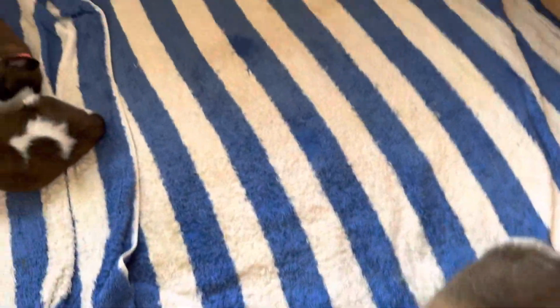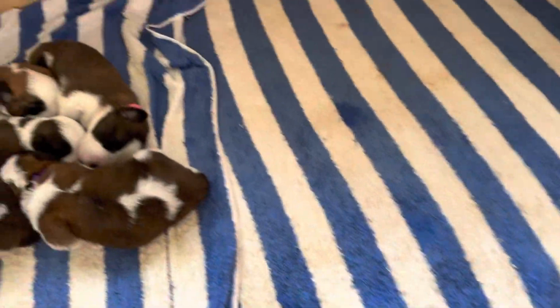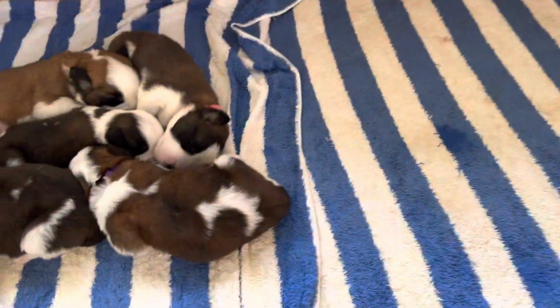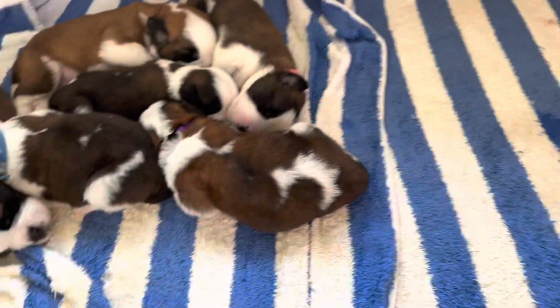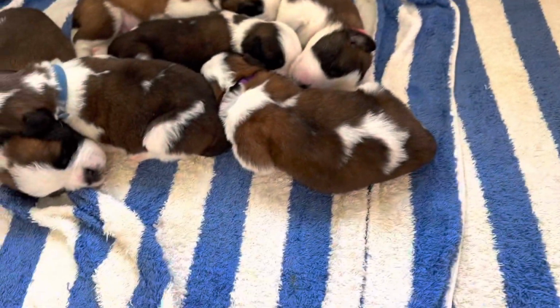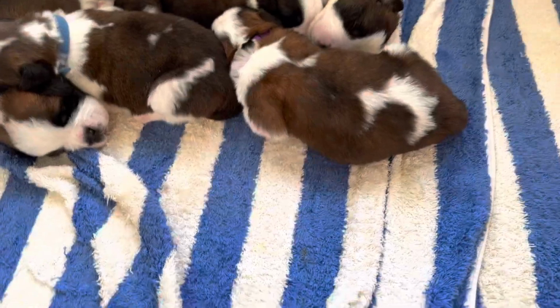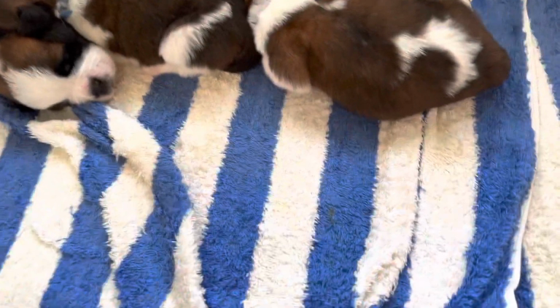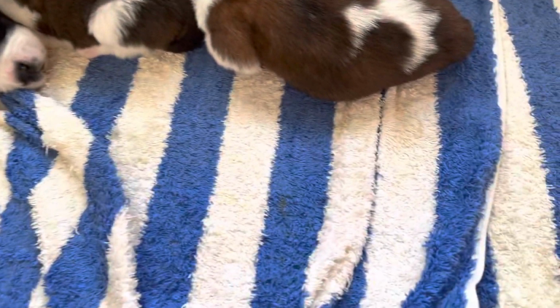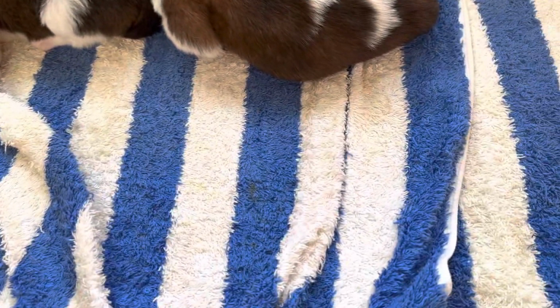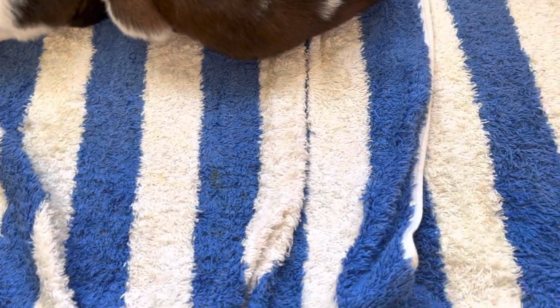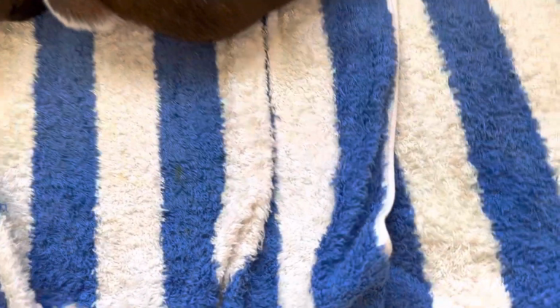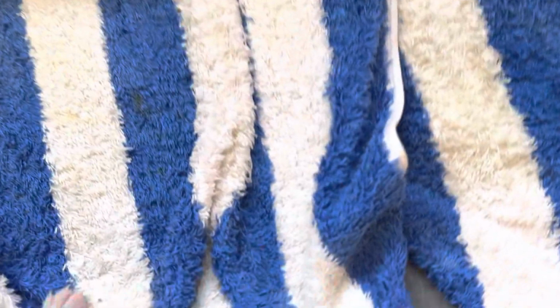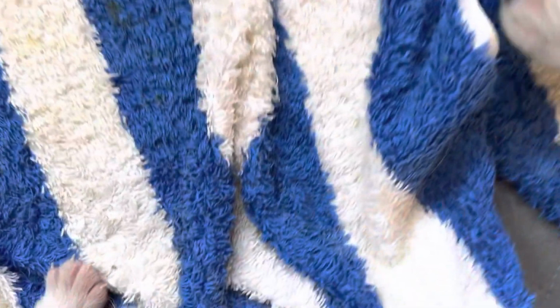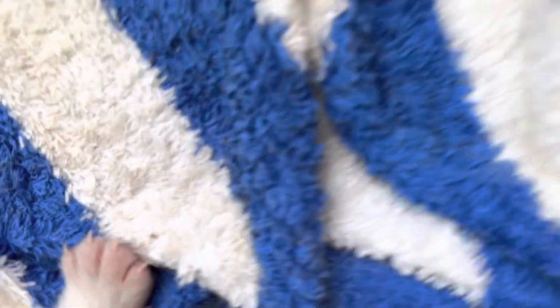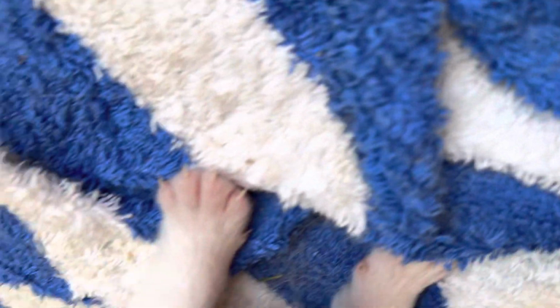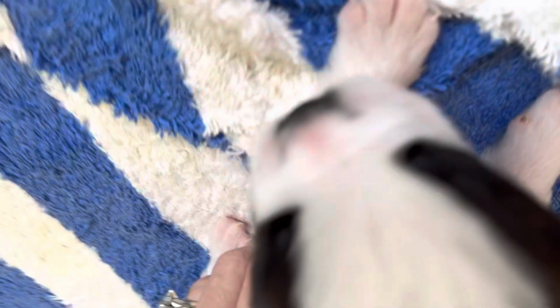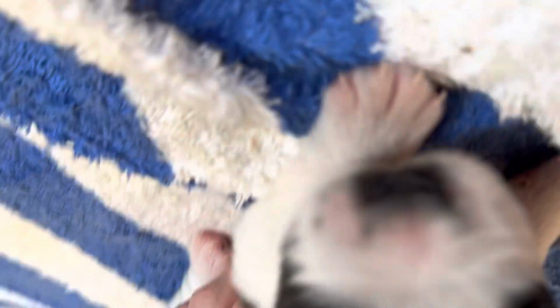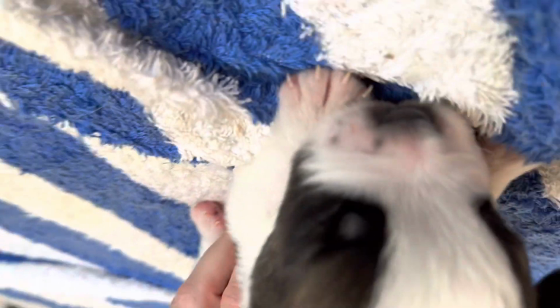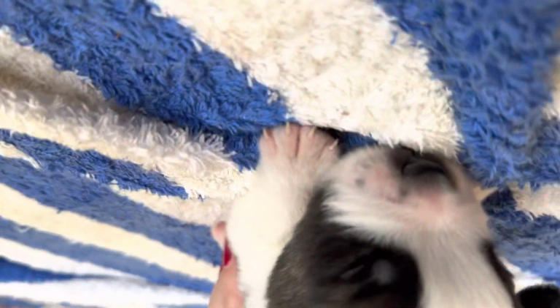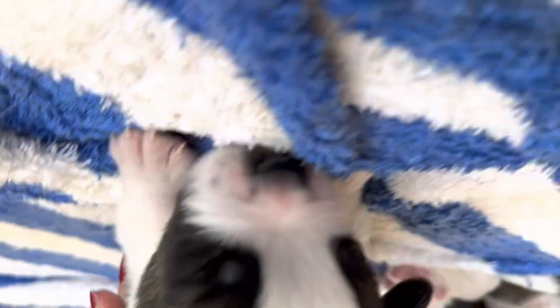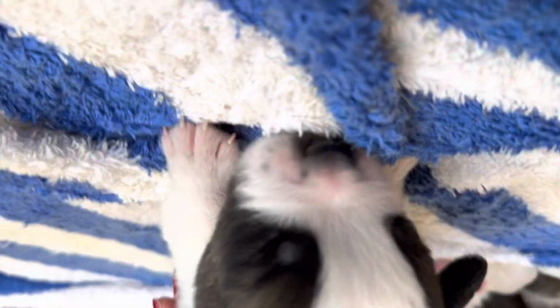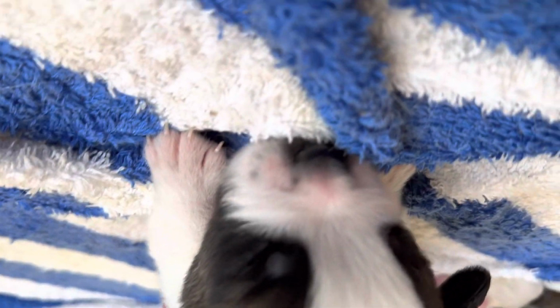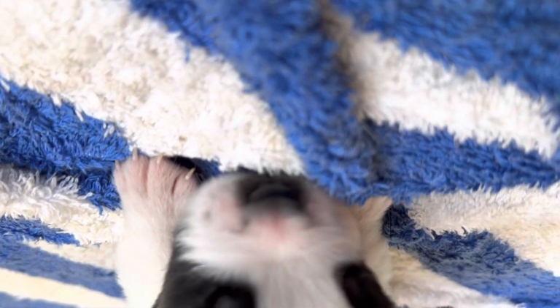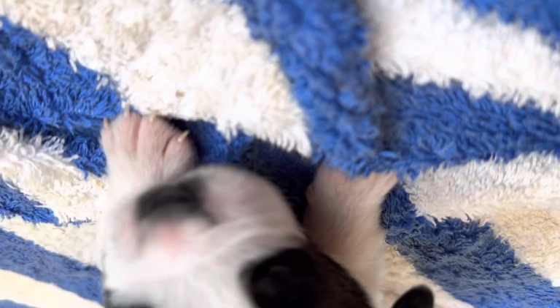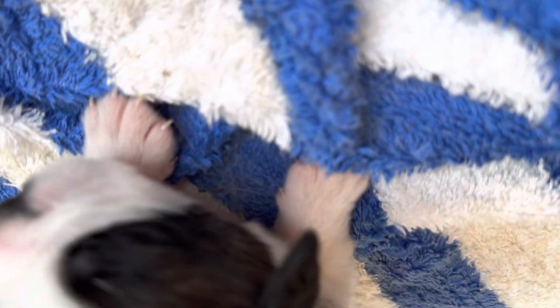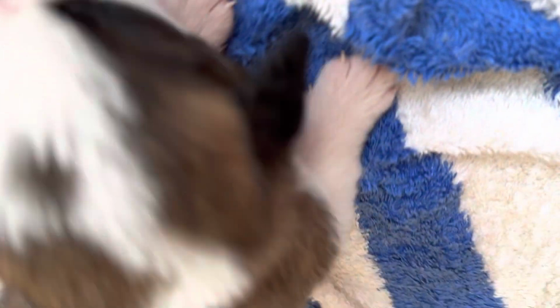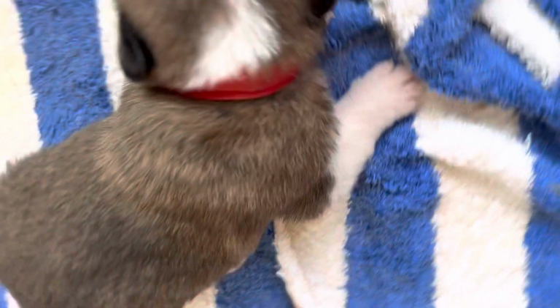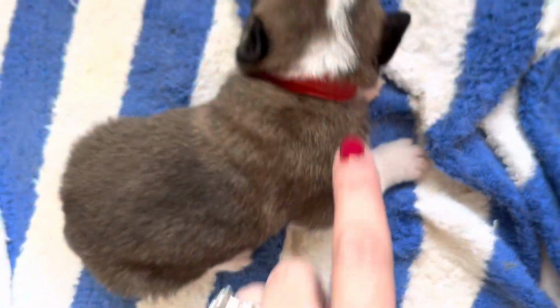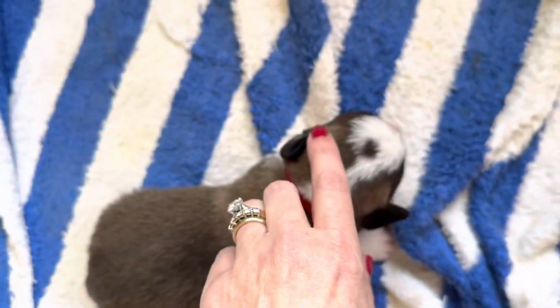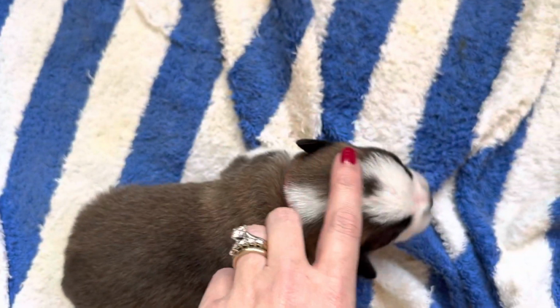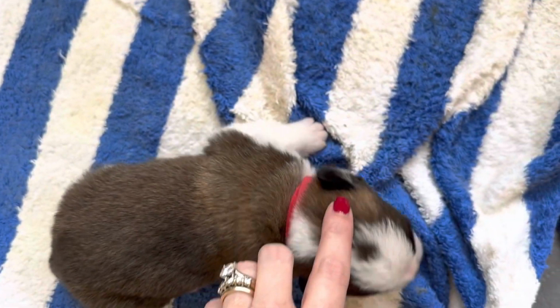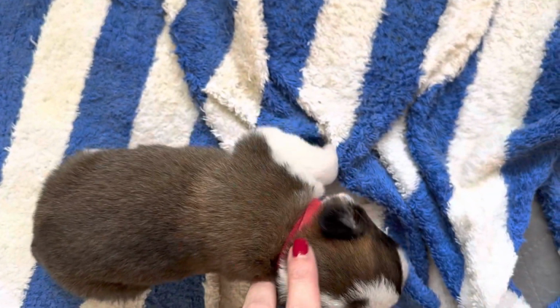Our next puppy is going to be Red, and I'm really just picking by who's near me. Let's see if Red's eyes are open. Red, are your eyes open? Red has a cute little dot on his head.